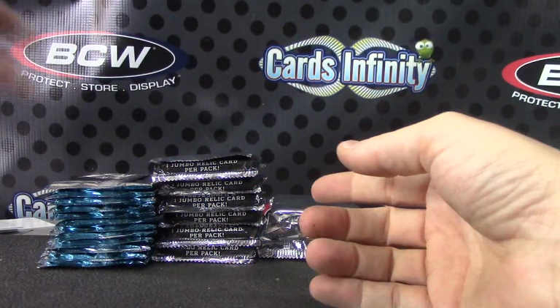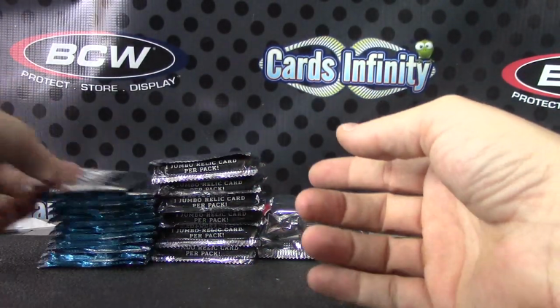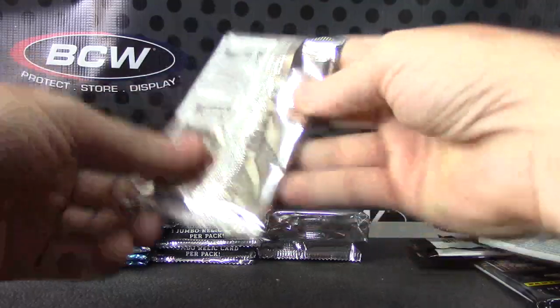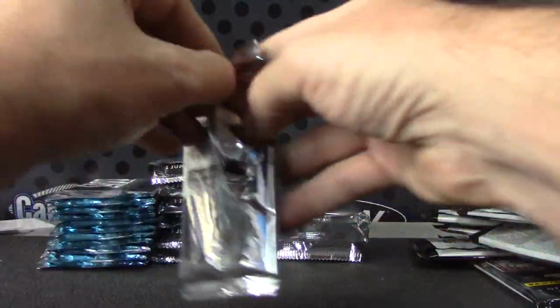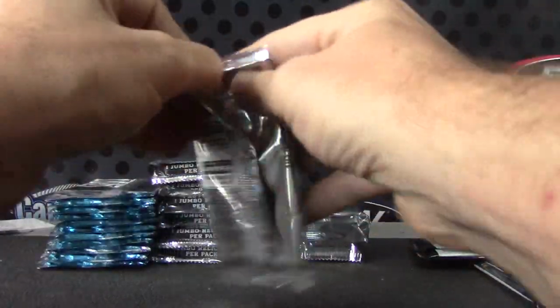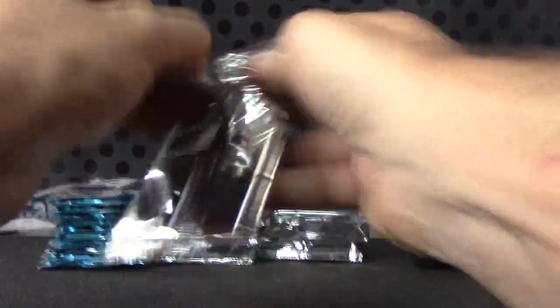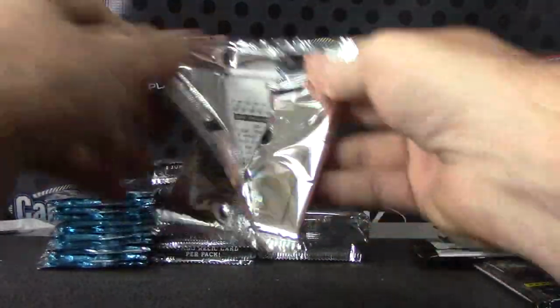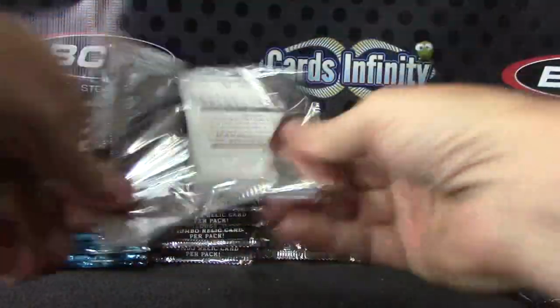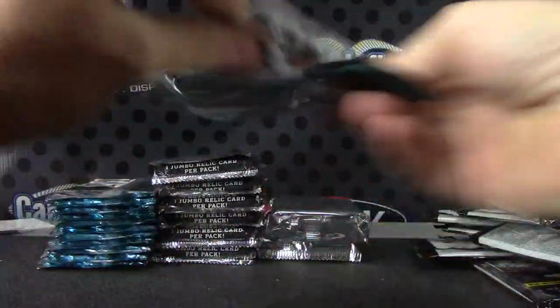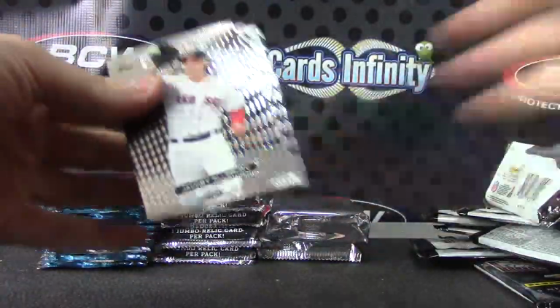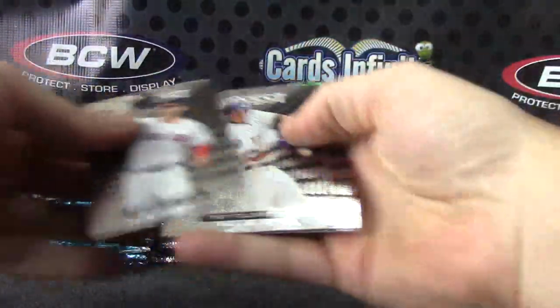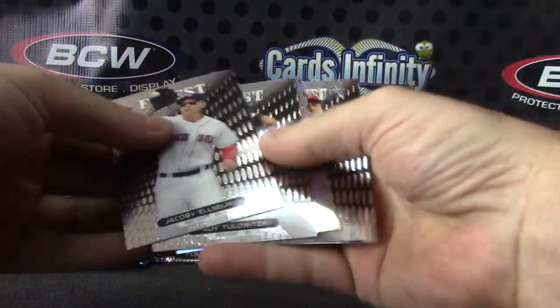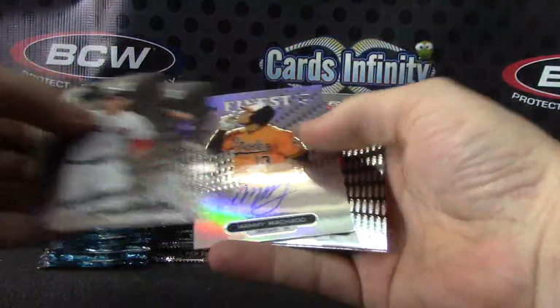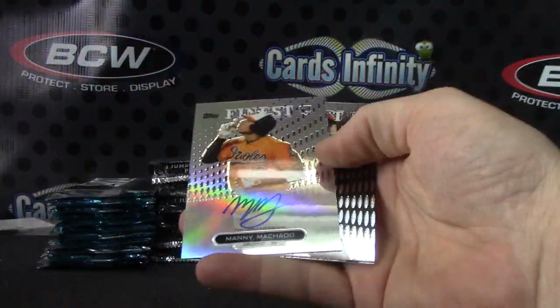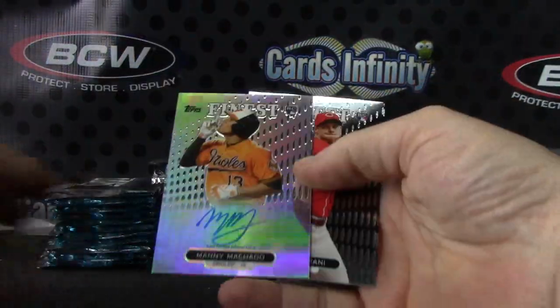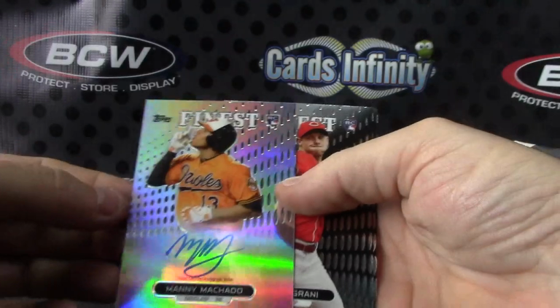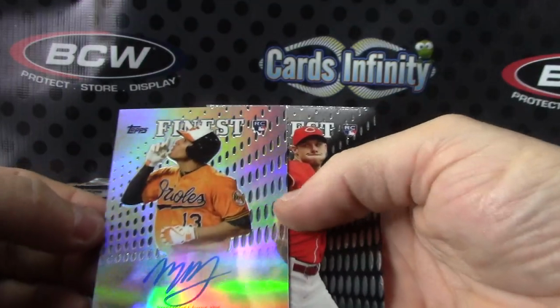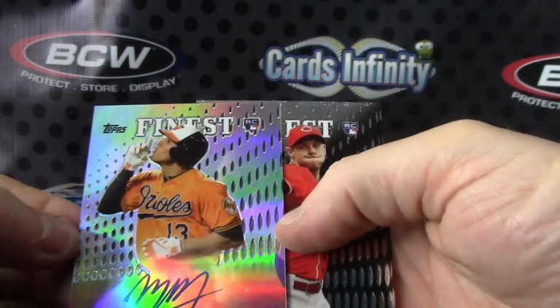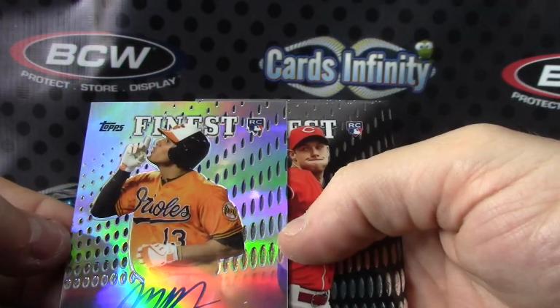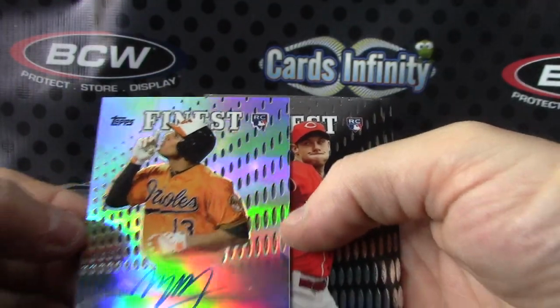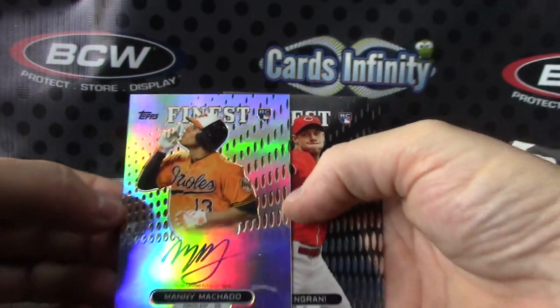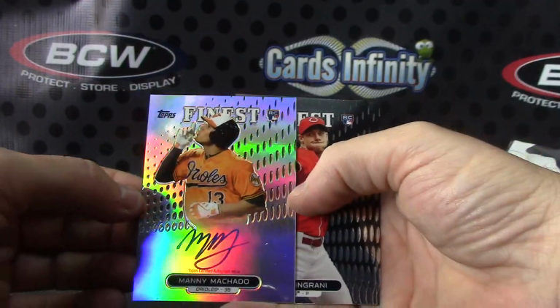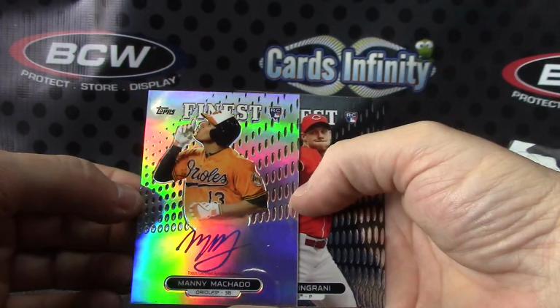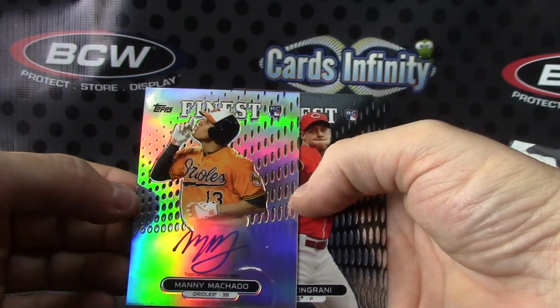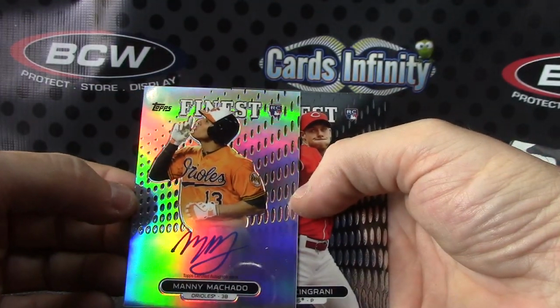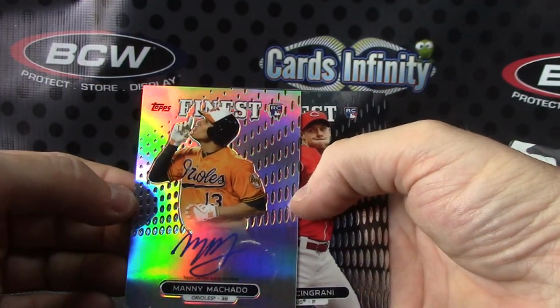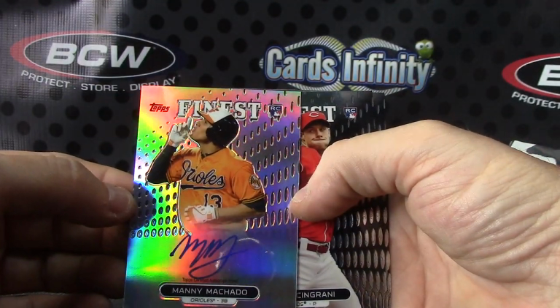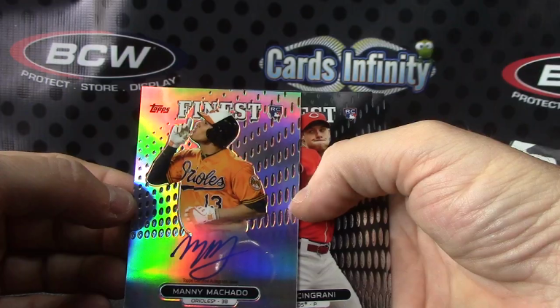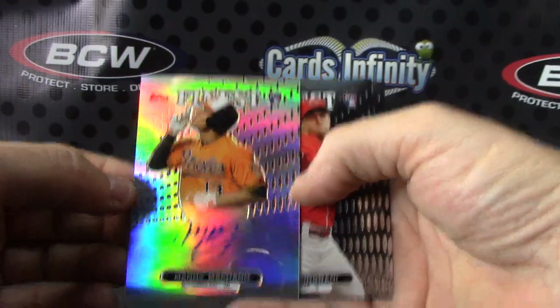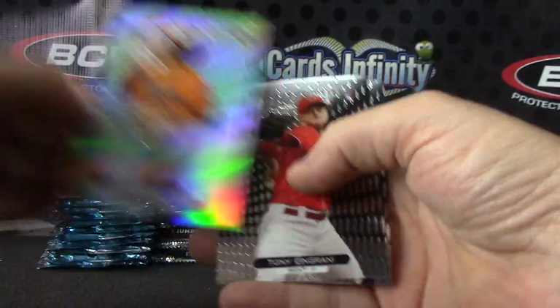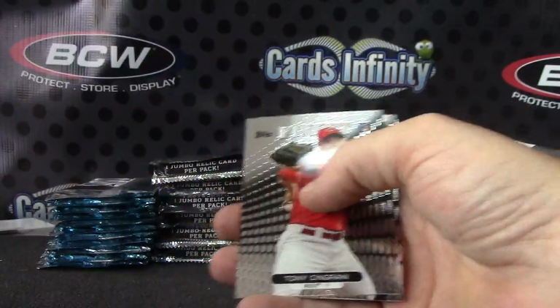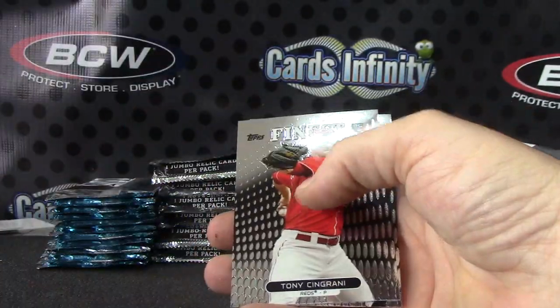Alright, now we'll try Finest — 2013 style. Well, there's an autograph — Manny Machado right out of the gate, rookie of Manny.